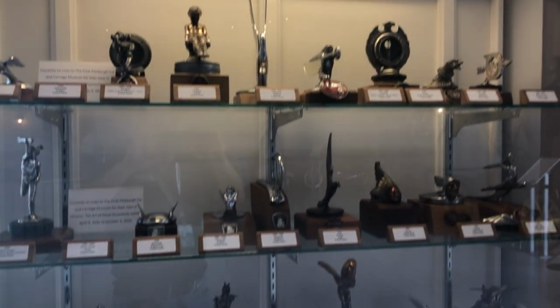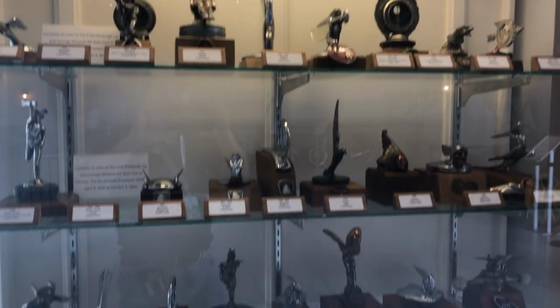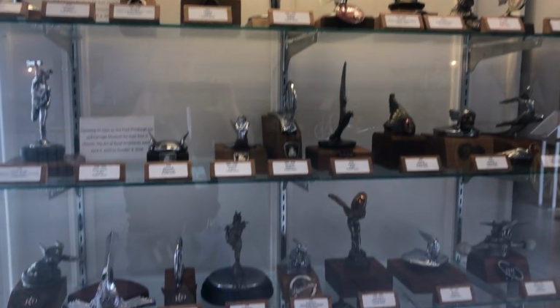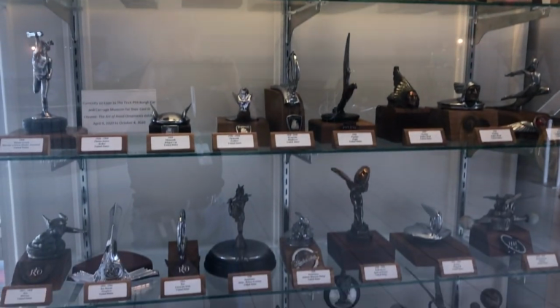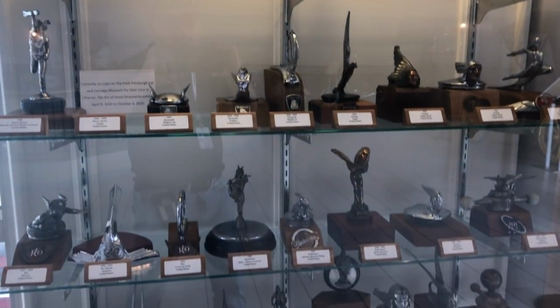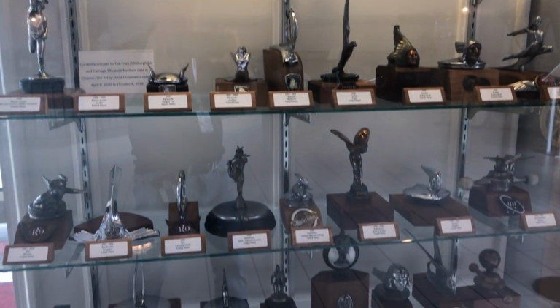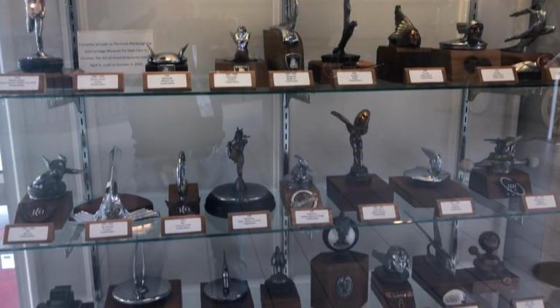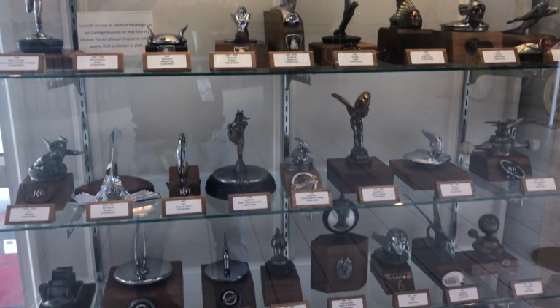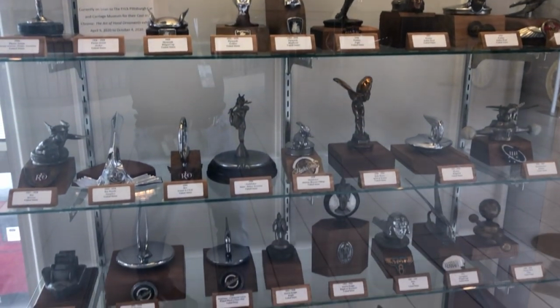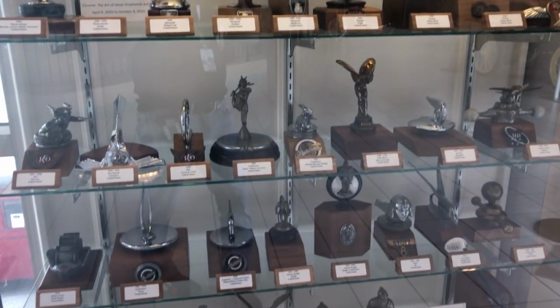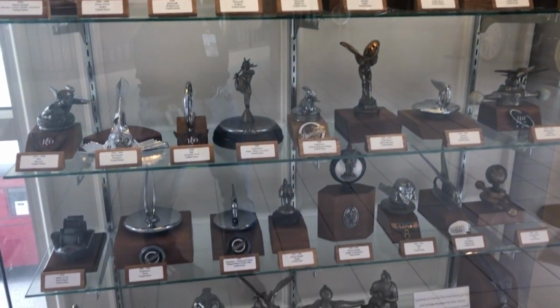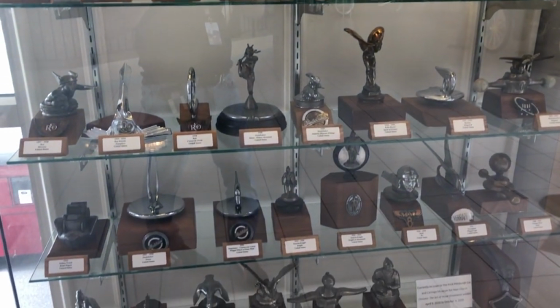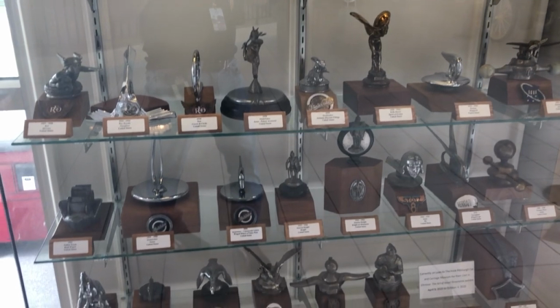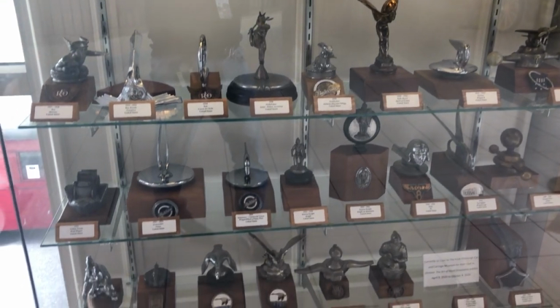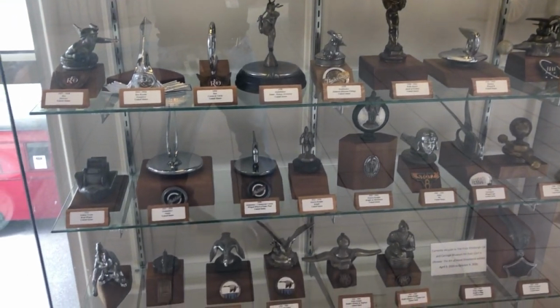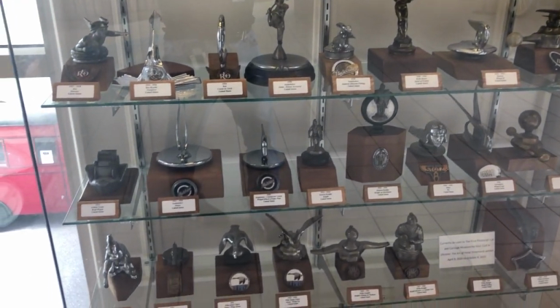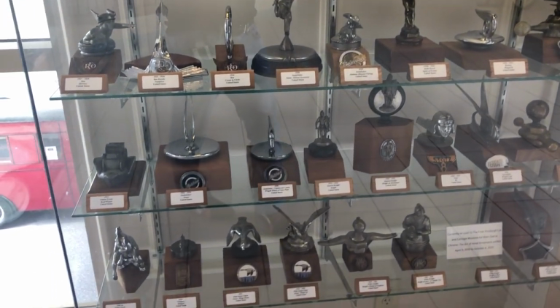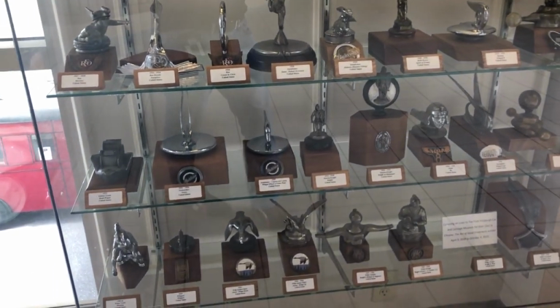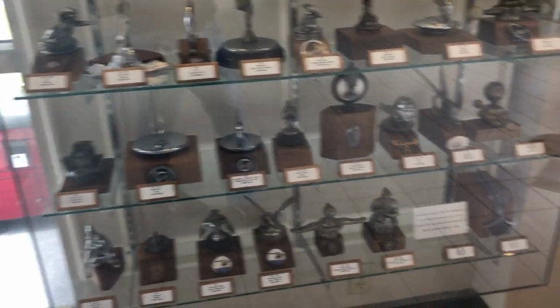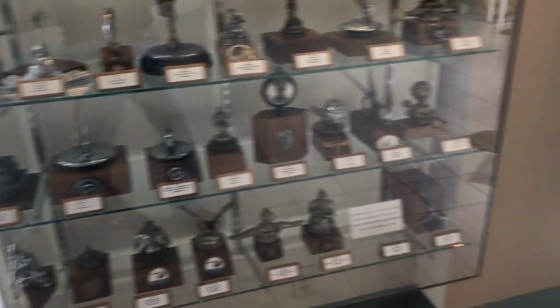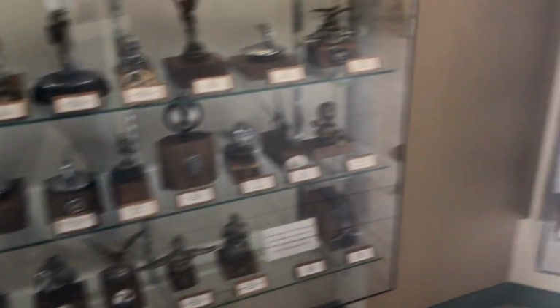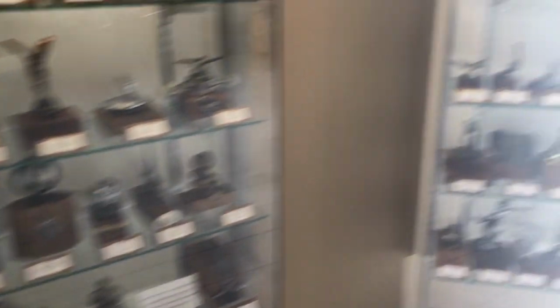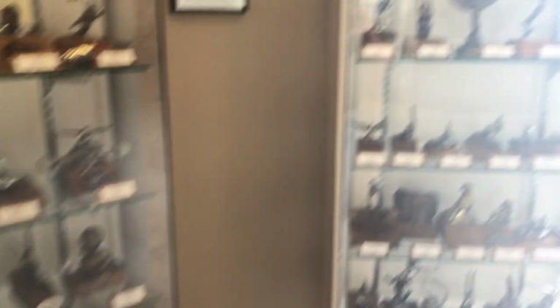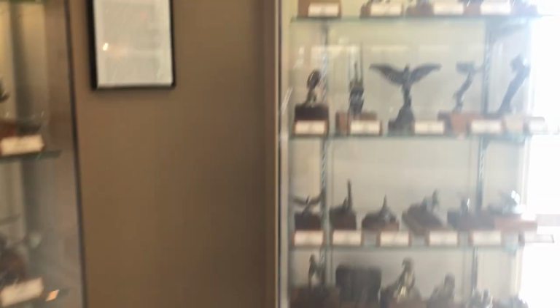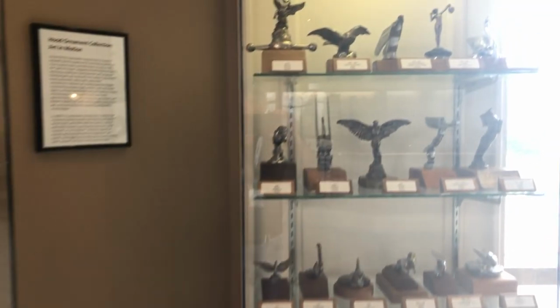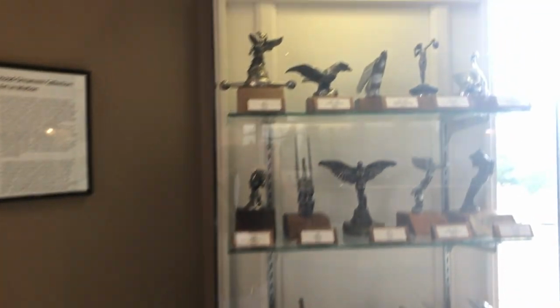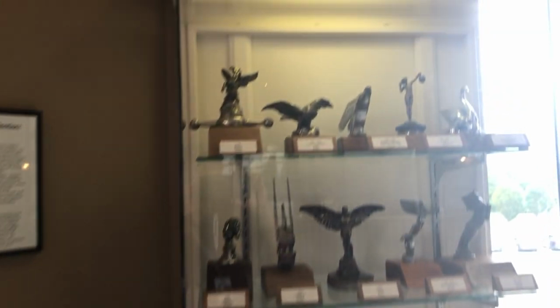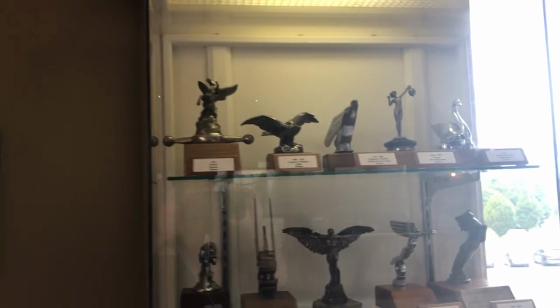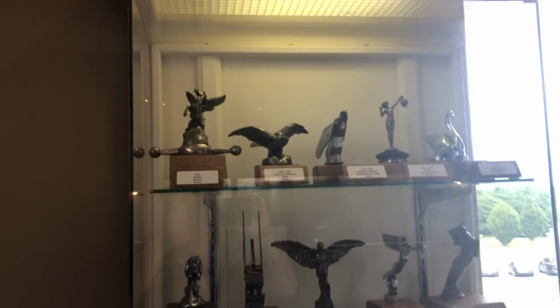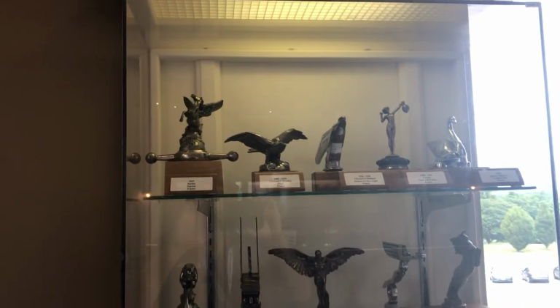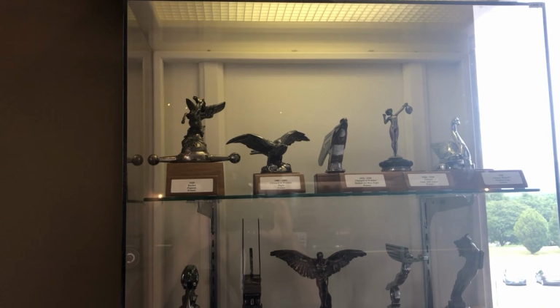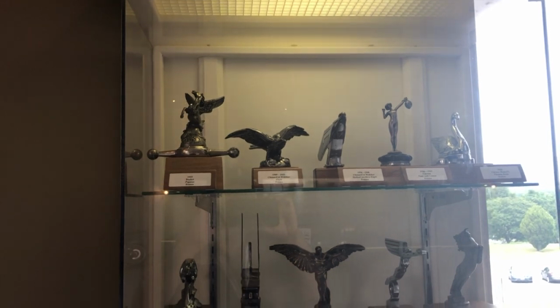More hood ornaments. More ornaments from France.